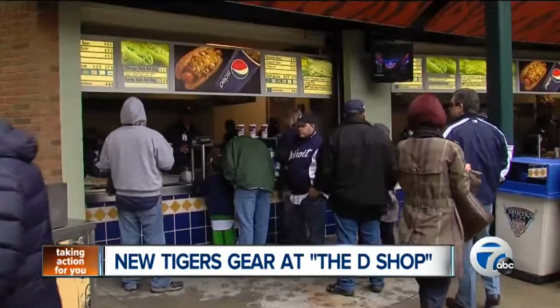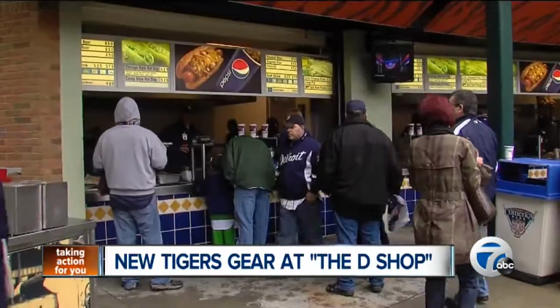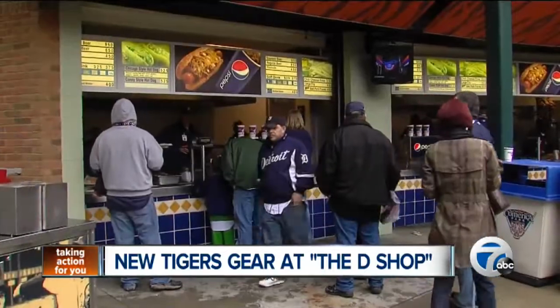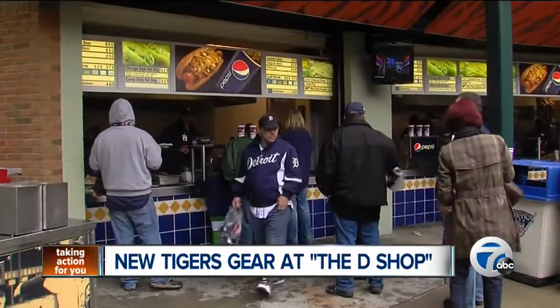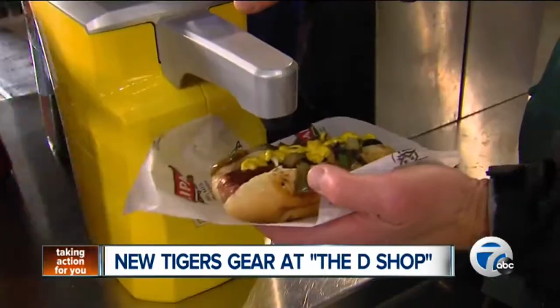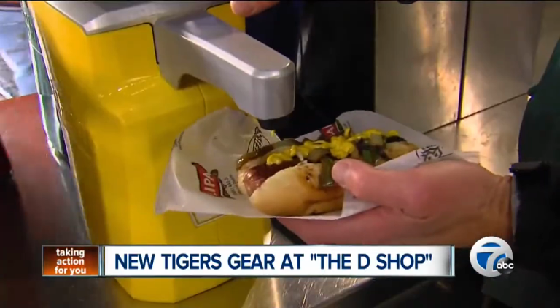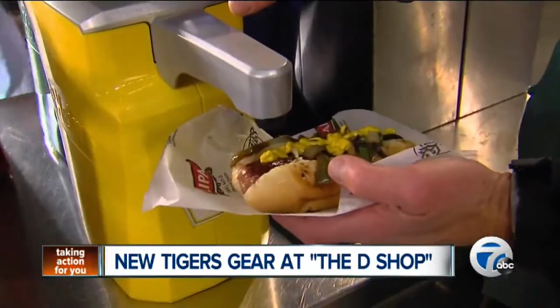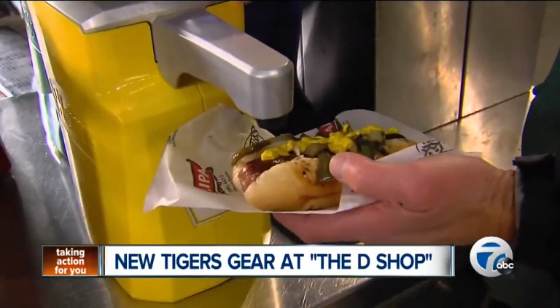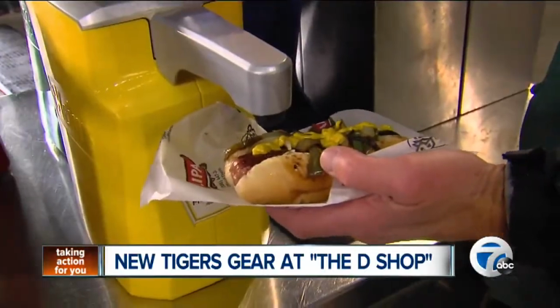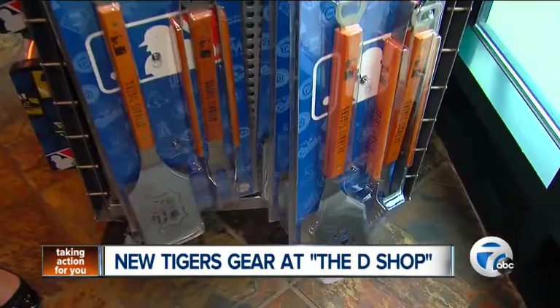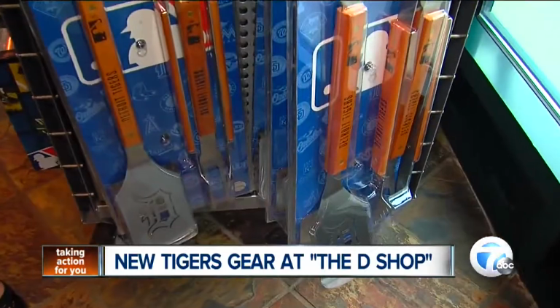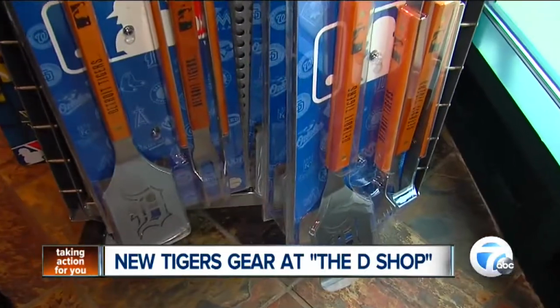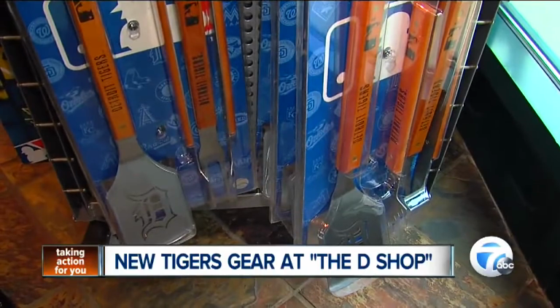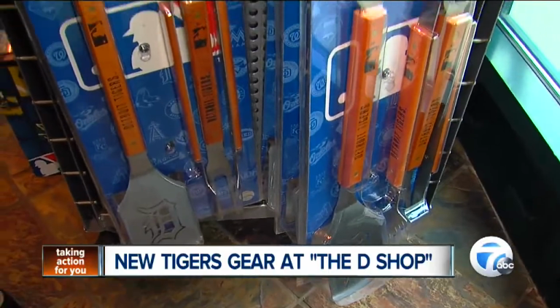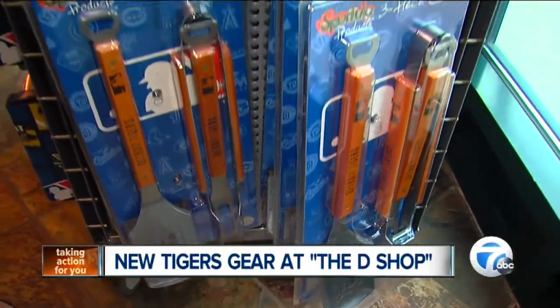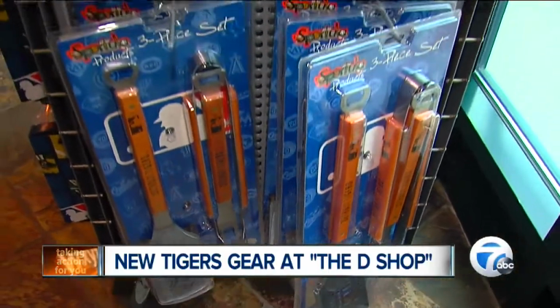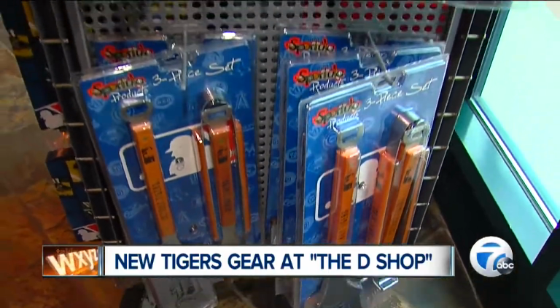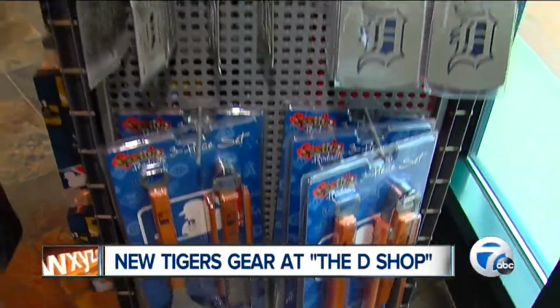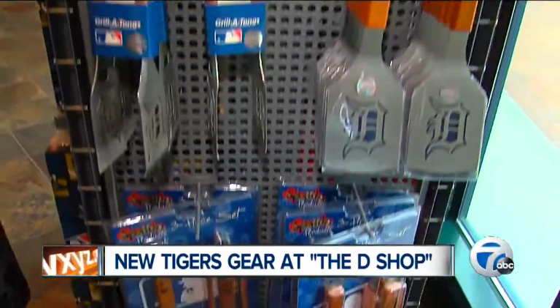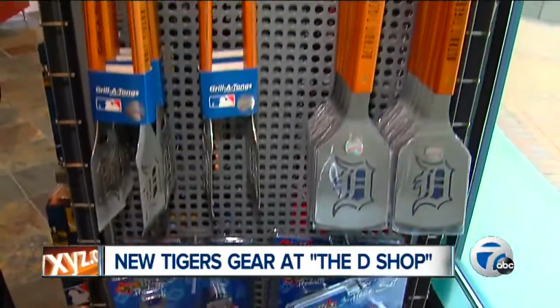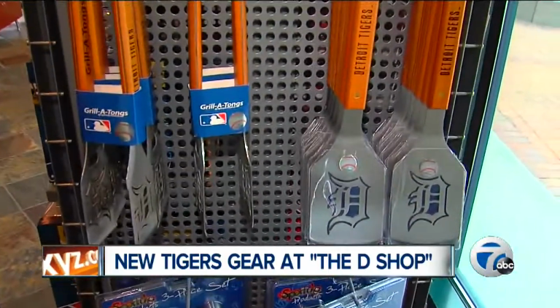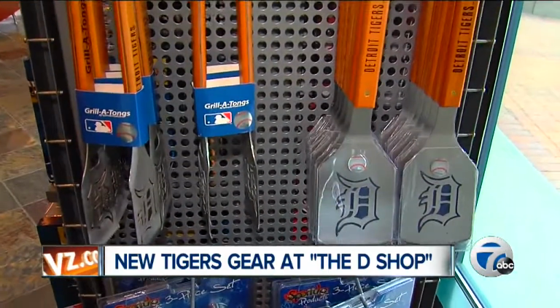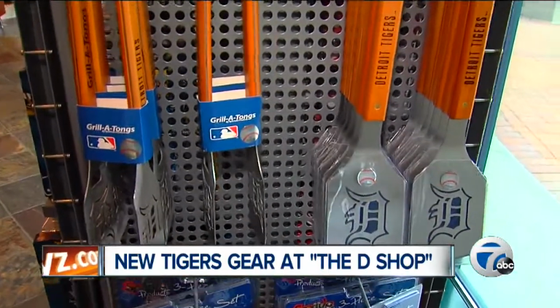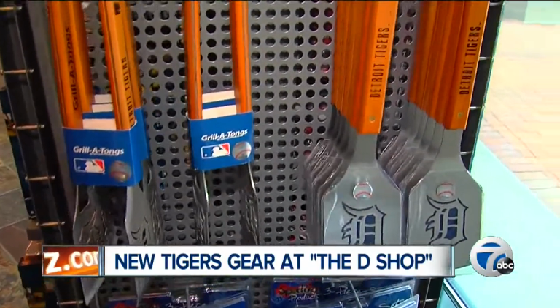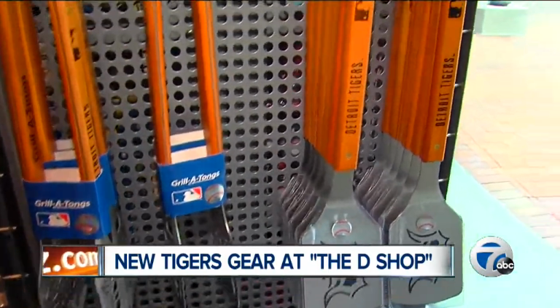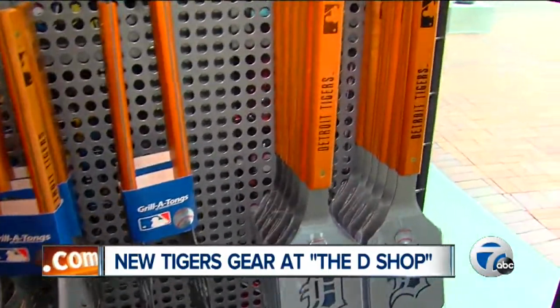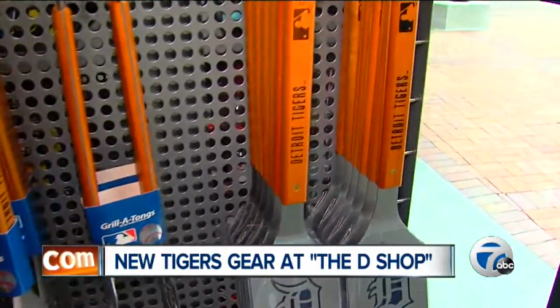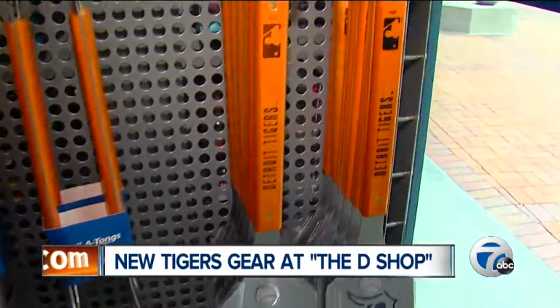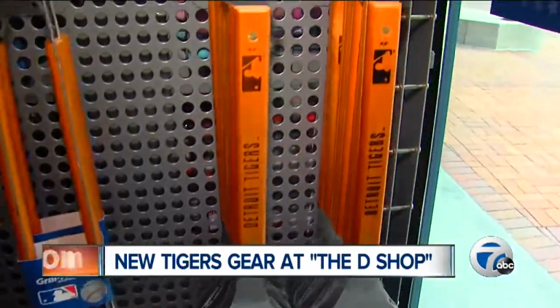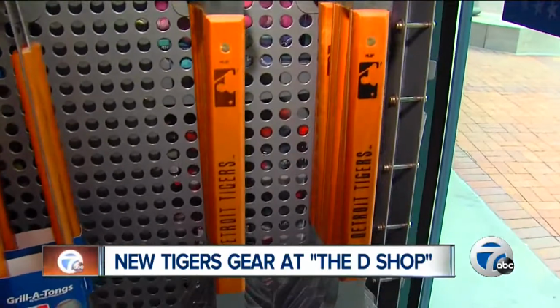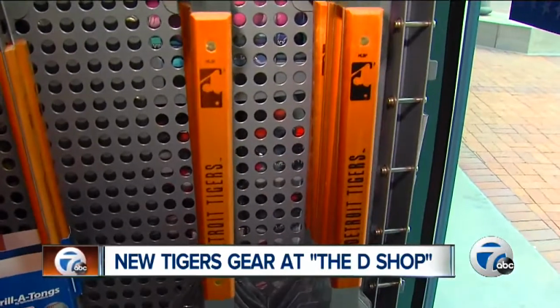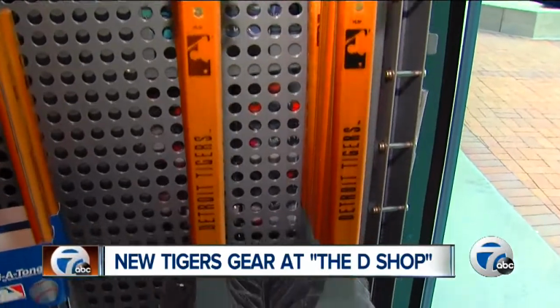A hungry fan knows the barbecue can keep them warm, so why not throw some tiger spirit on the grill? Check out the new sportulas — flip a burger and mark it with the old English D.